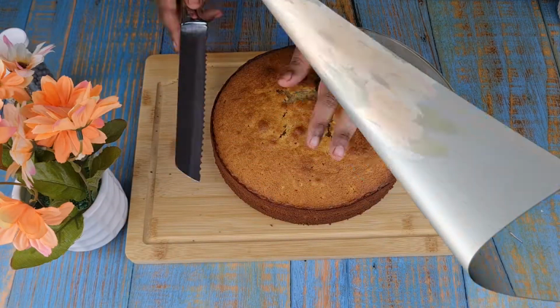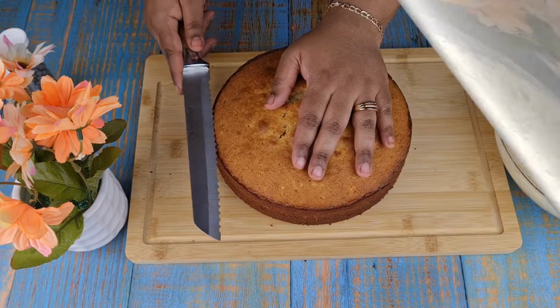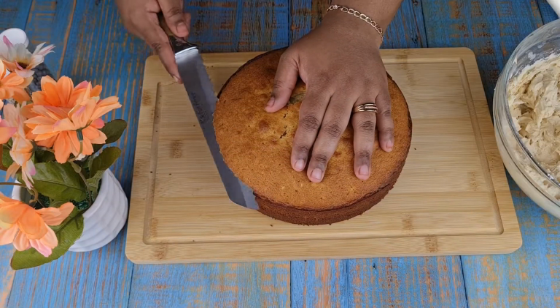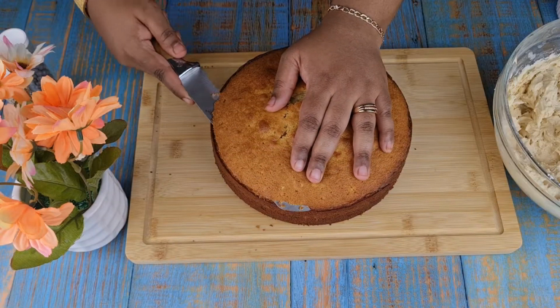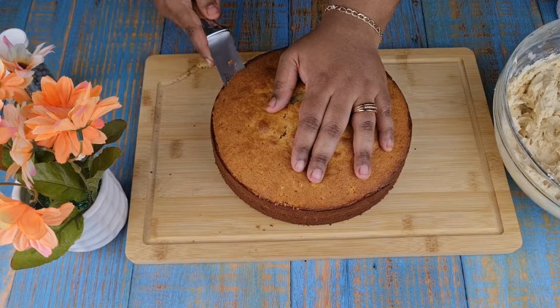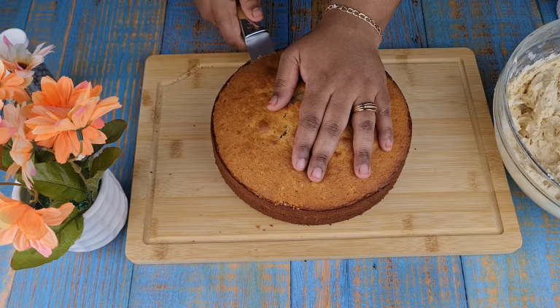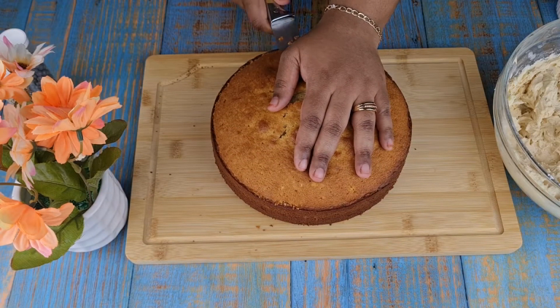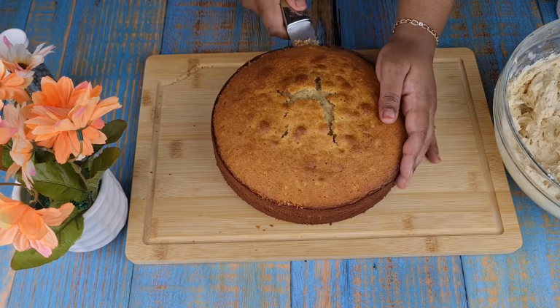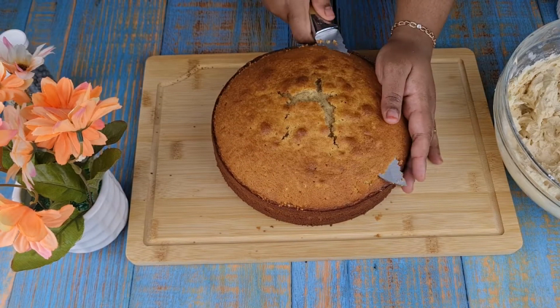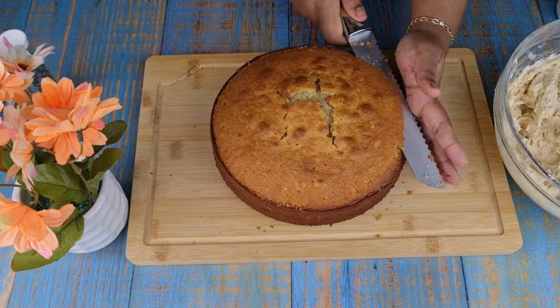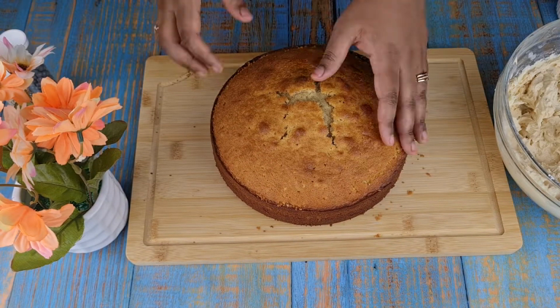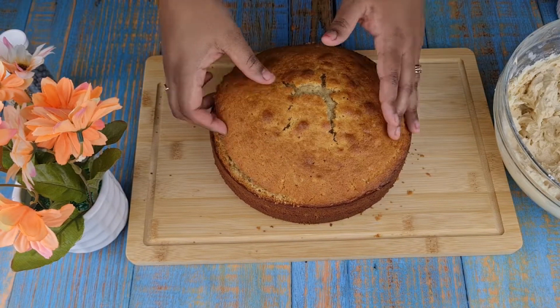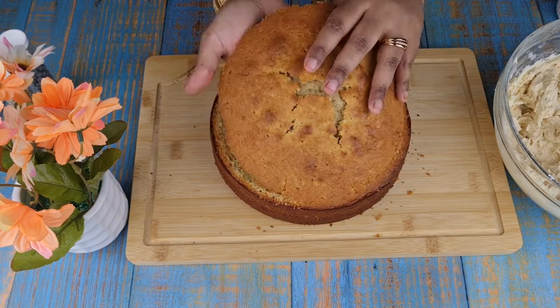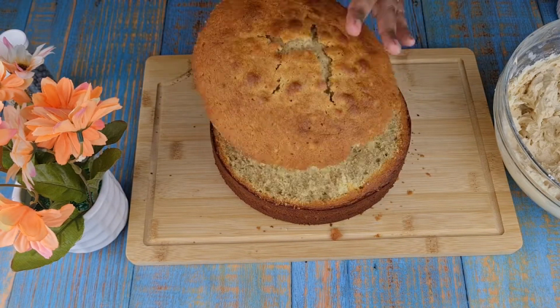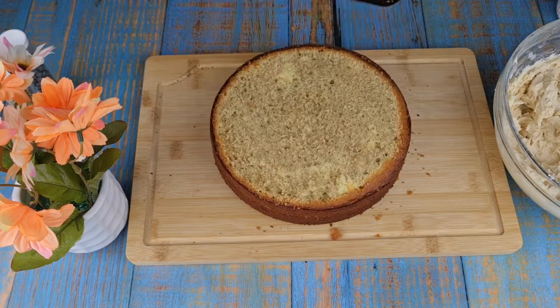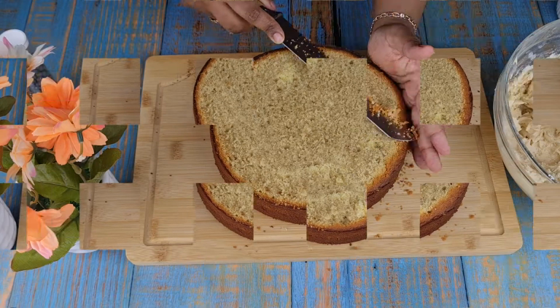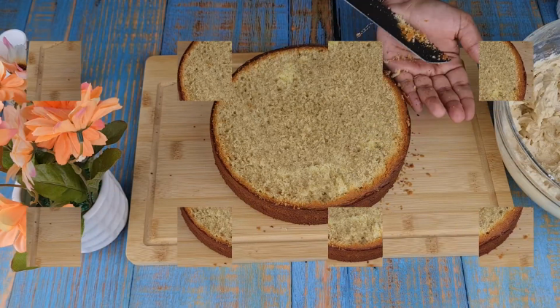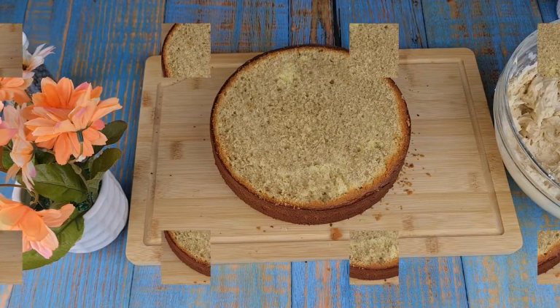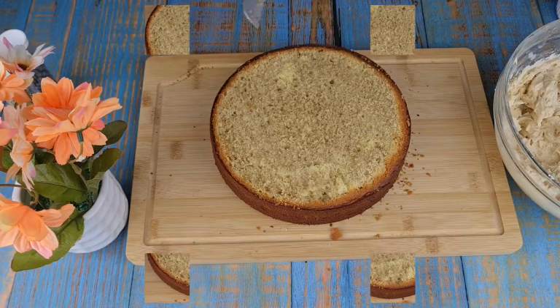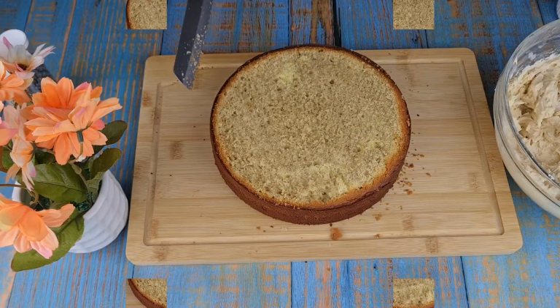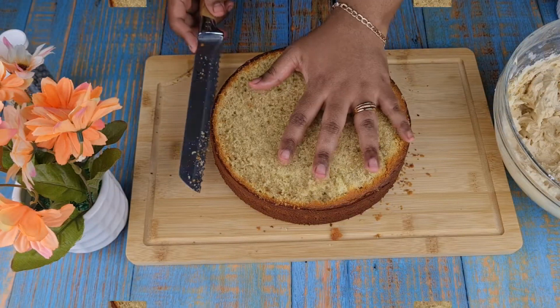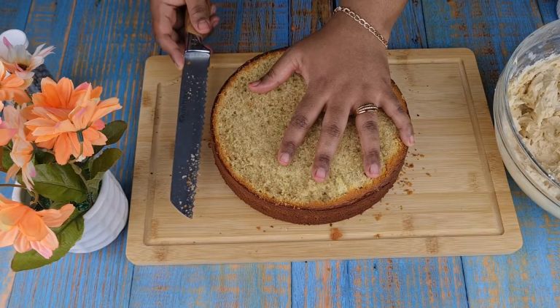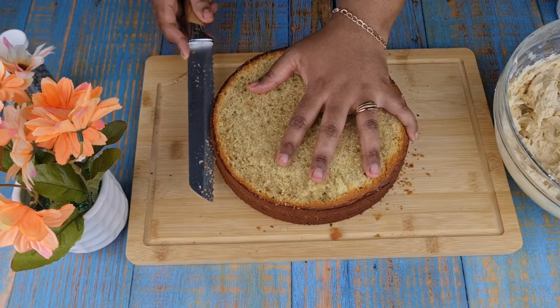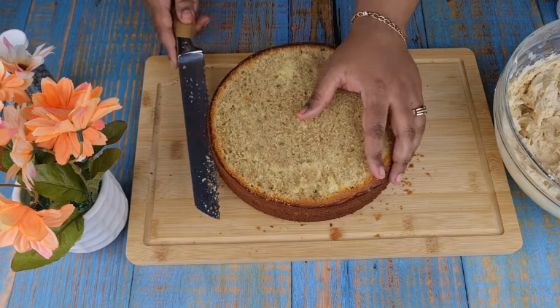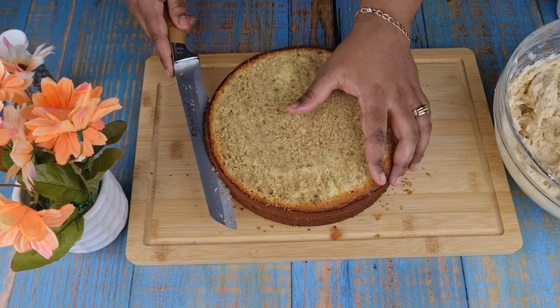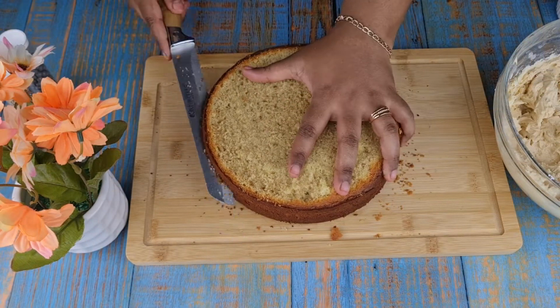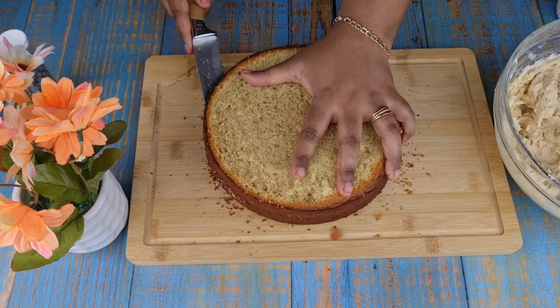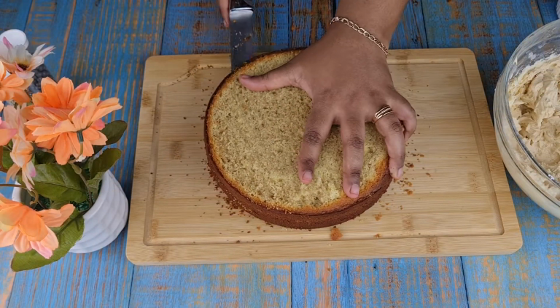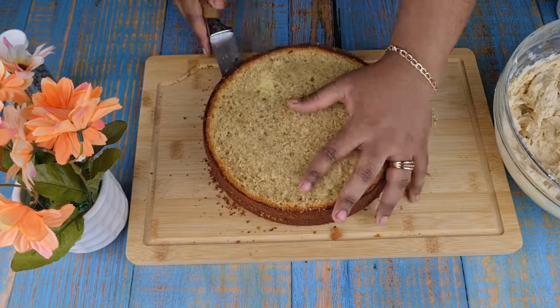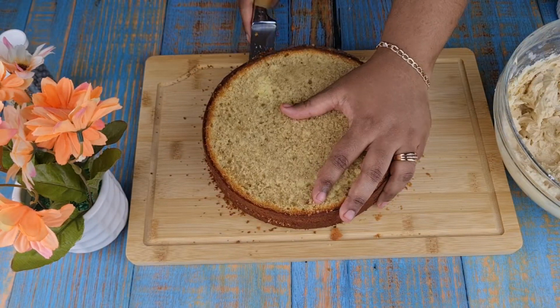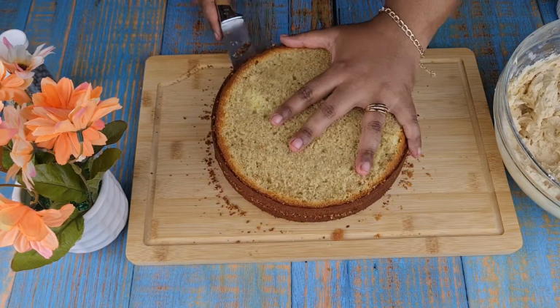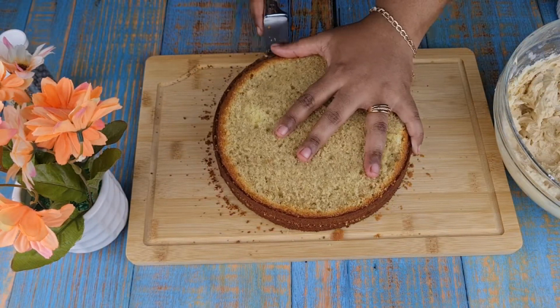Take the cake and cut the top part and keep it aside. Now cut the cake in half laterally.